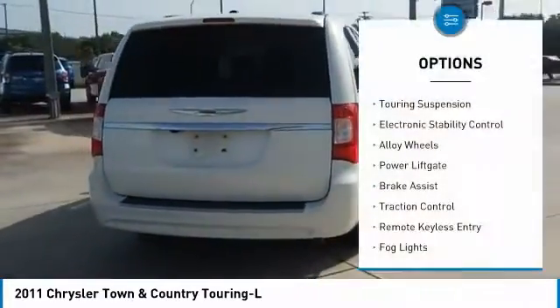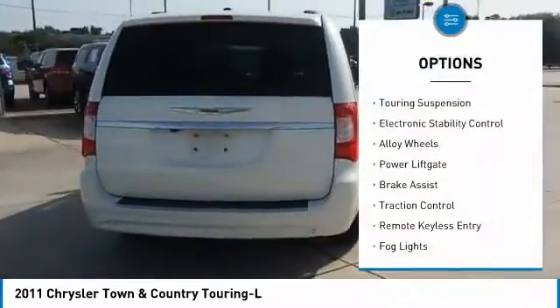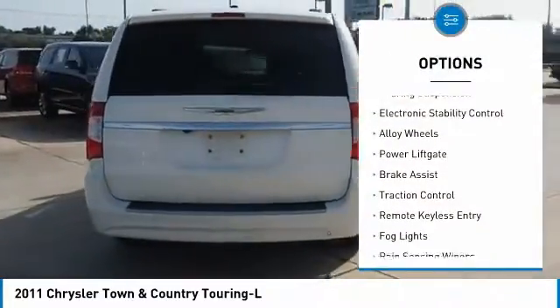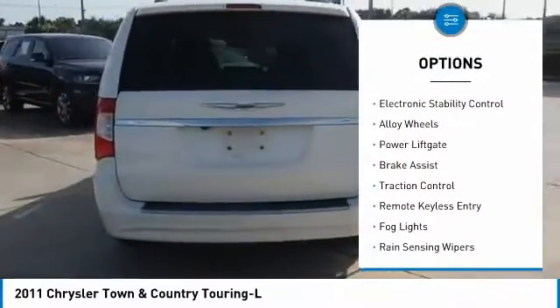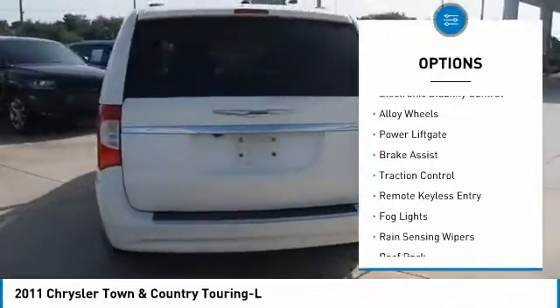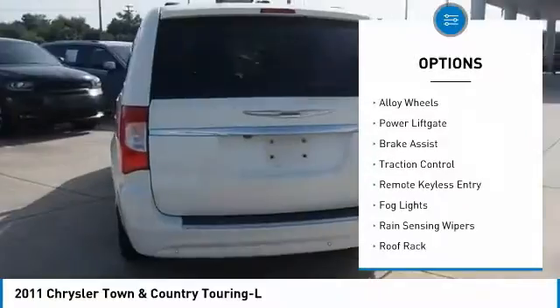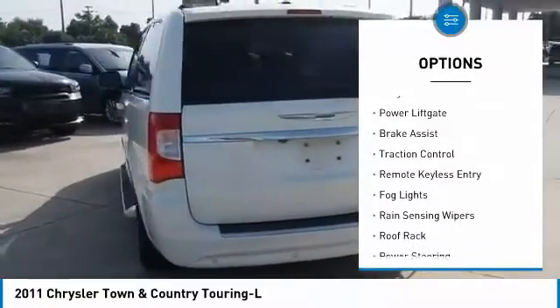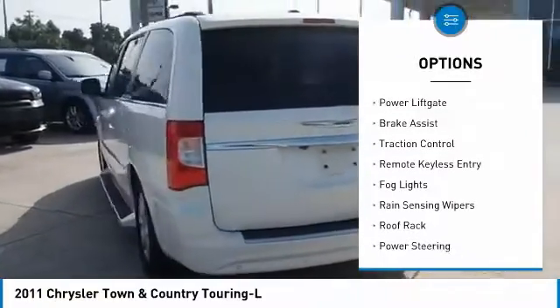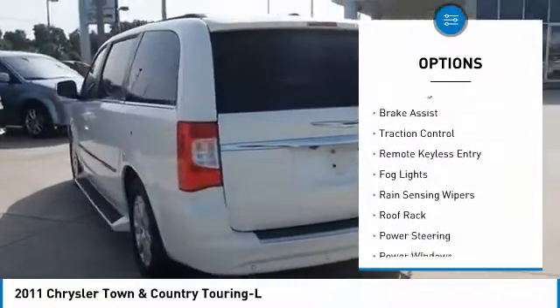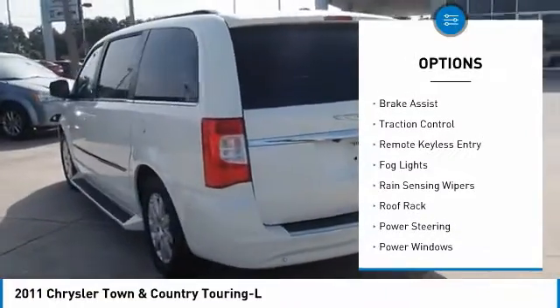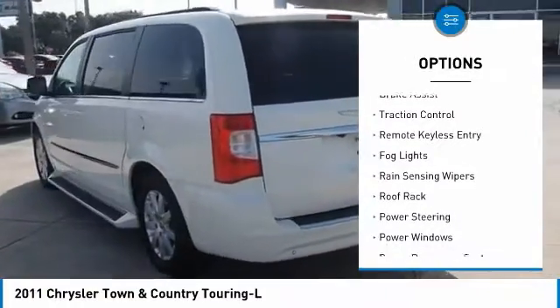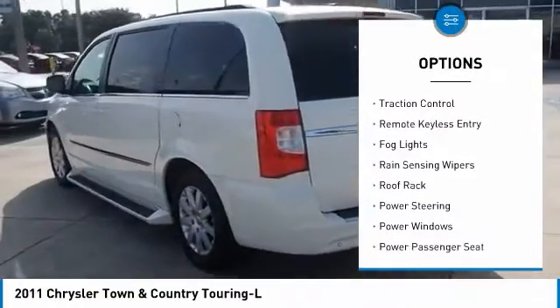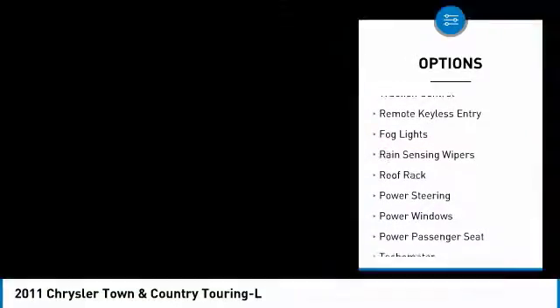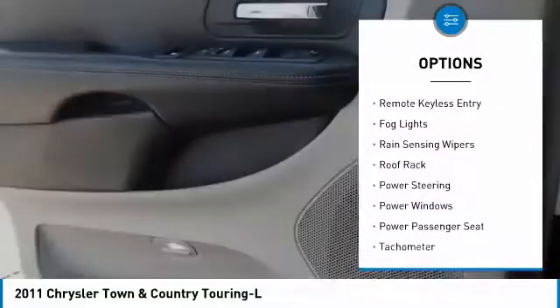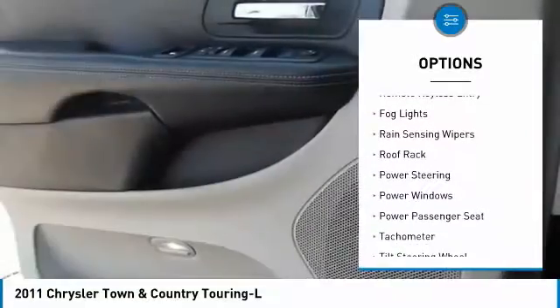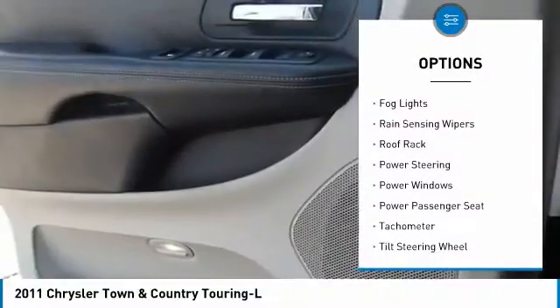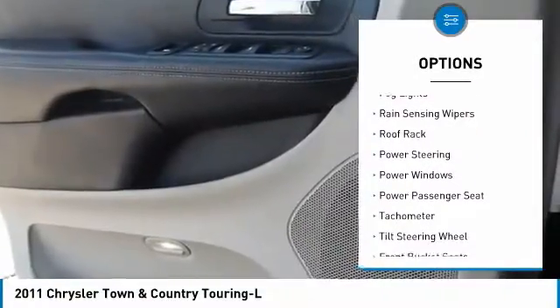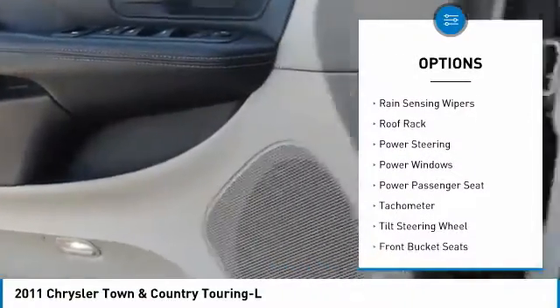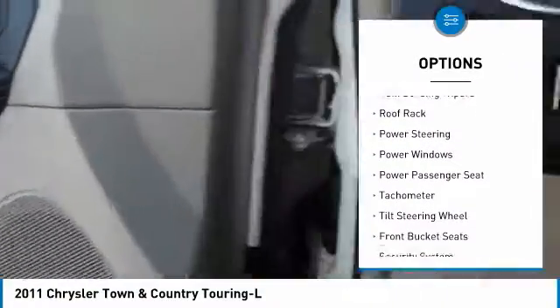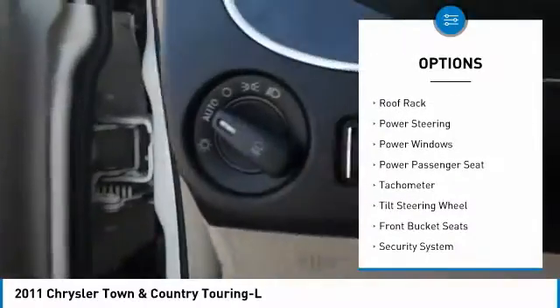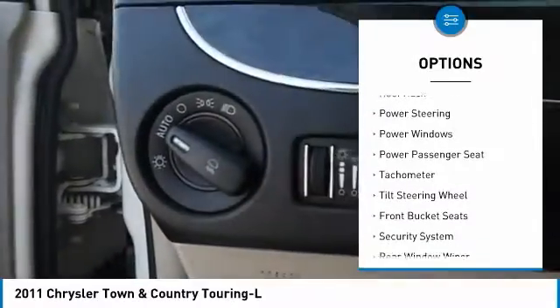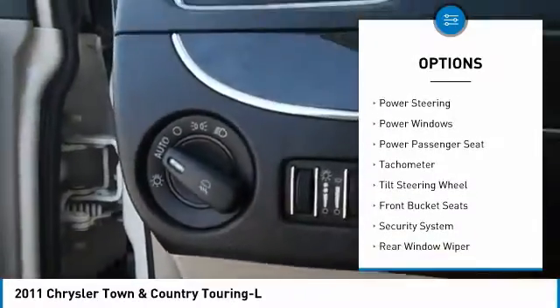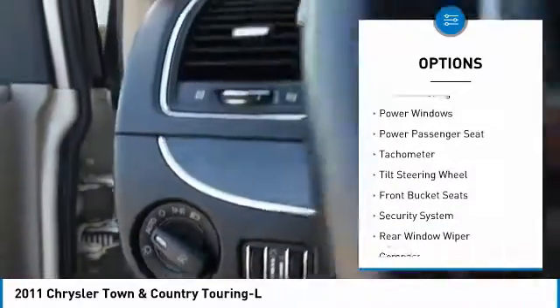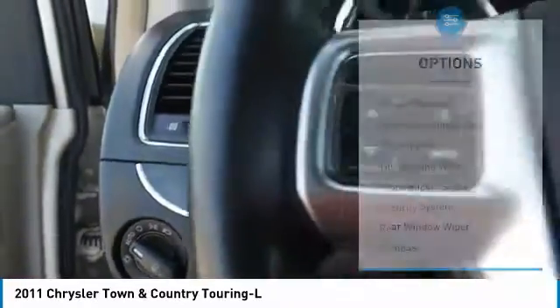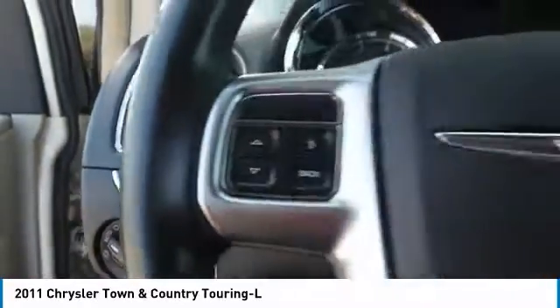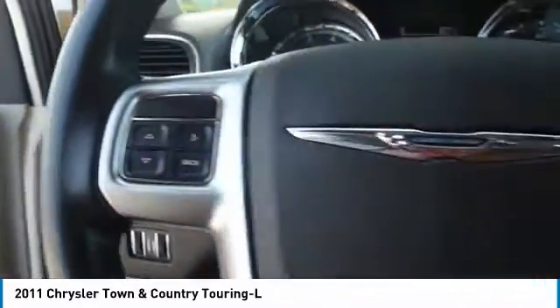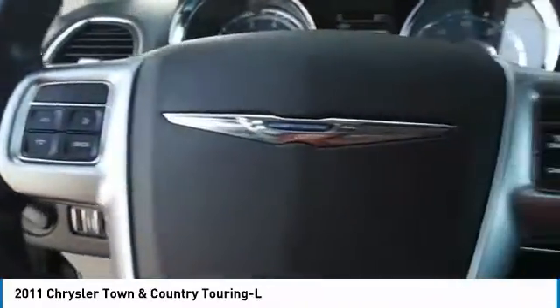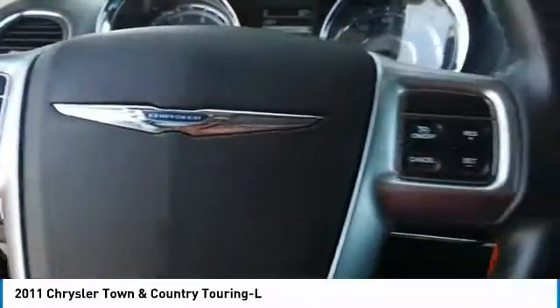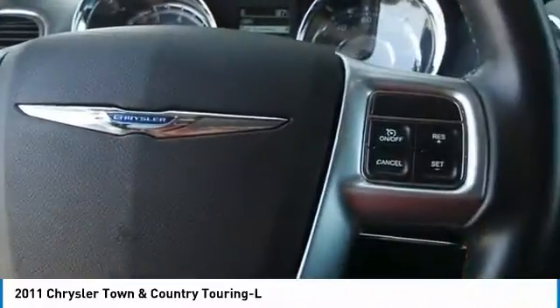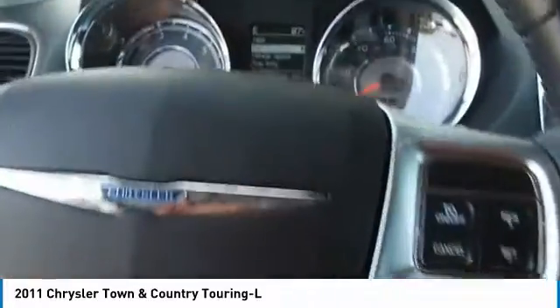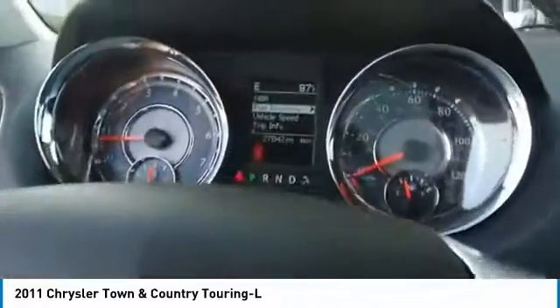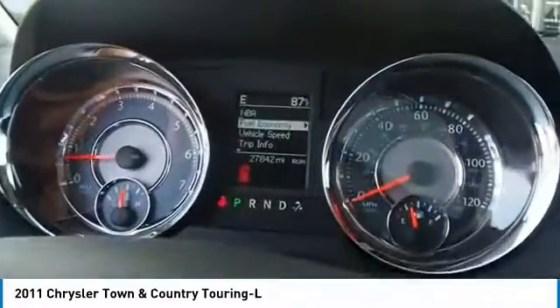Touring suspension, electronic stability control, alloy wheels, power liftgate, brake assist, traction control, remote keyless entry, fog lights, rain sensing wipers, roof rack.